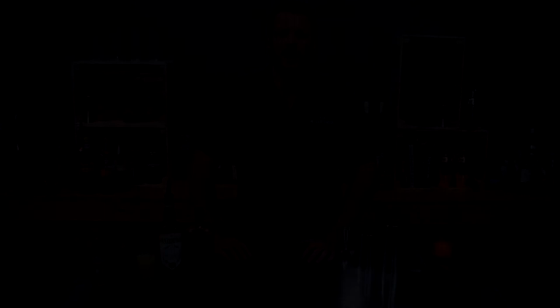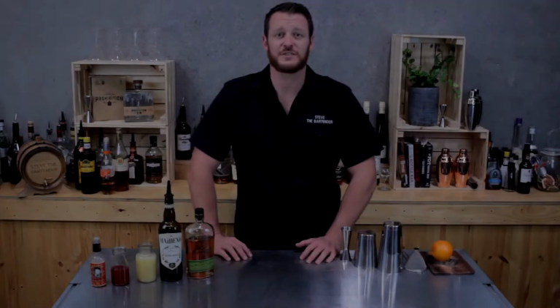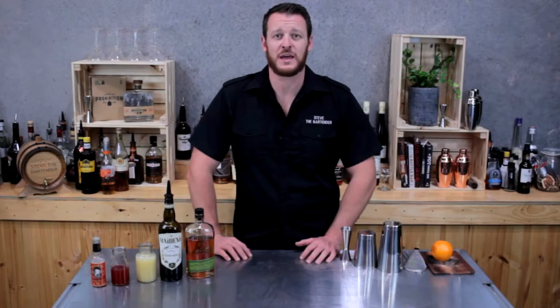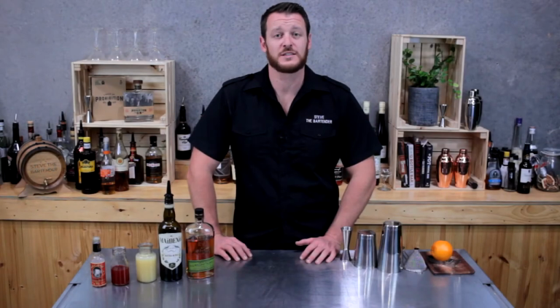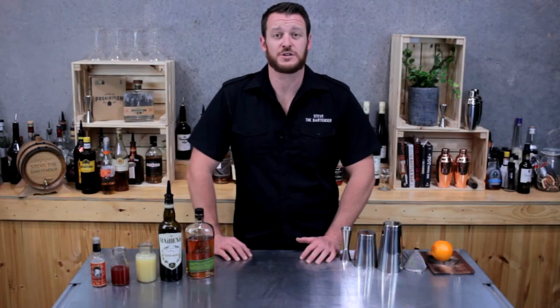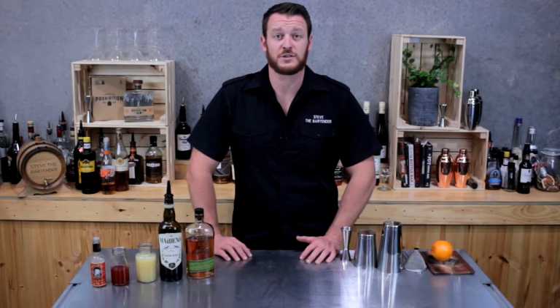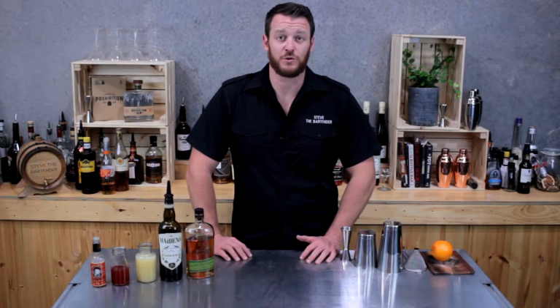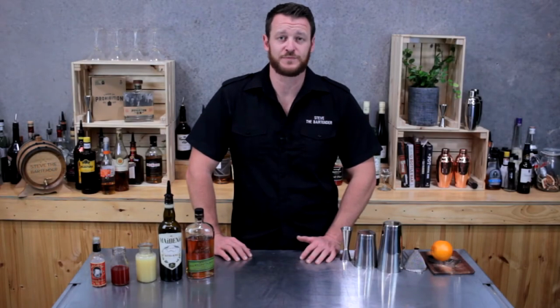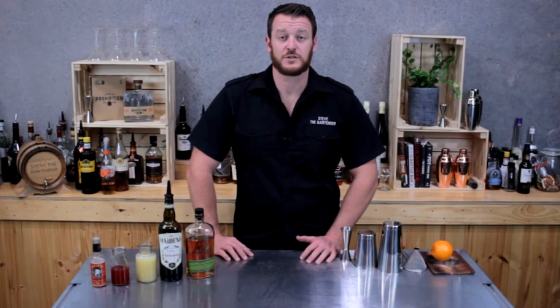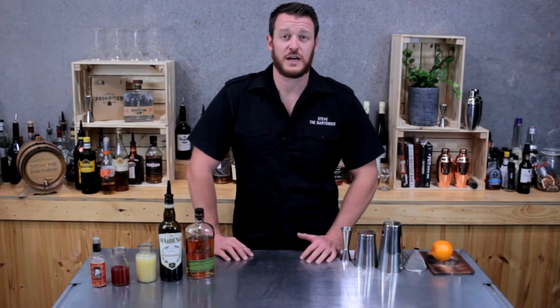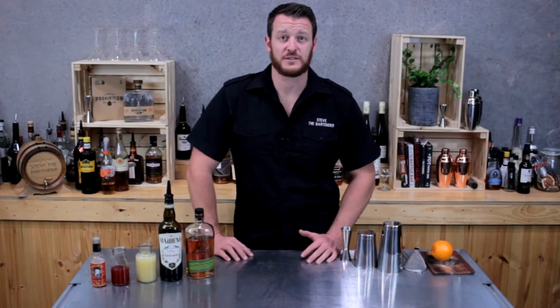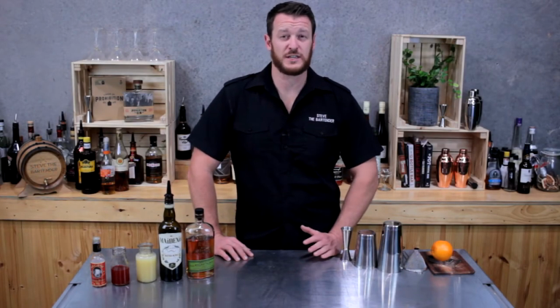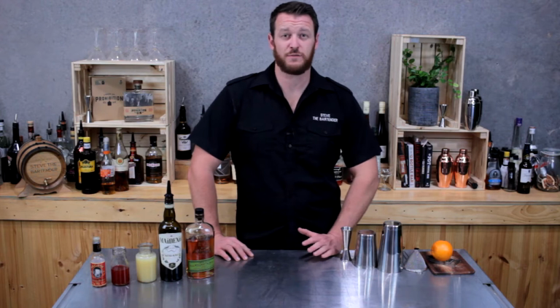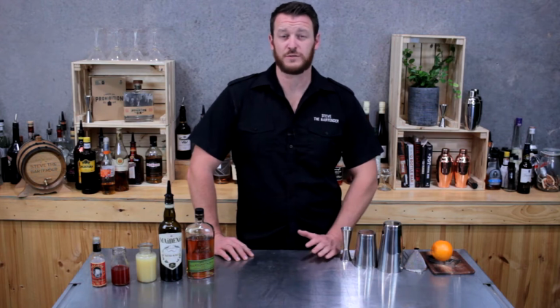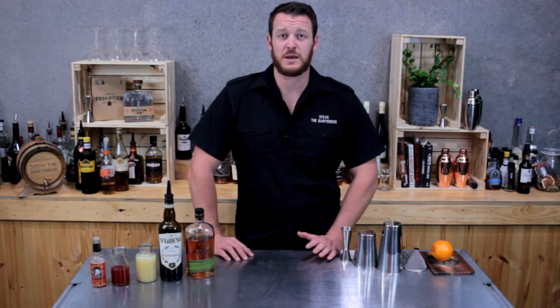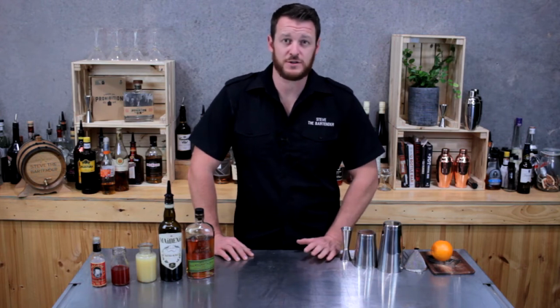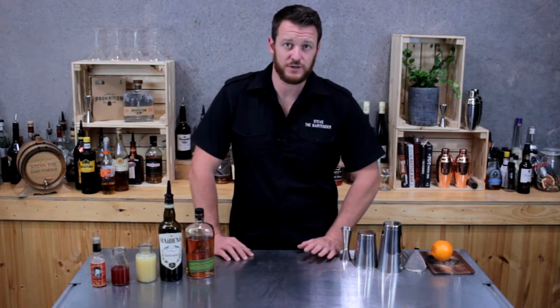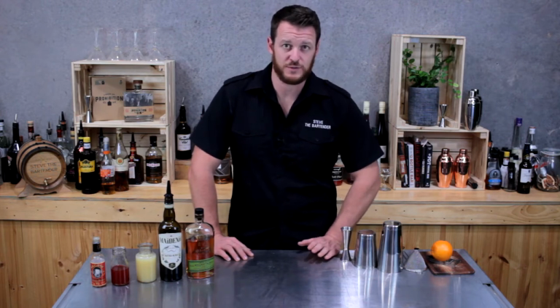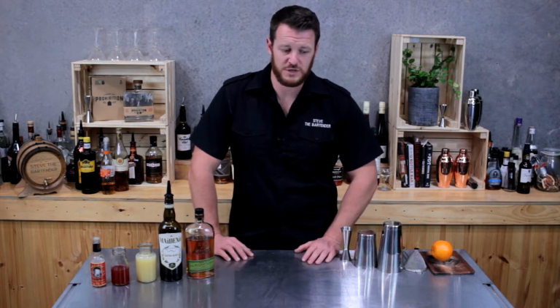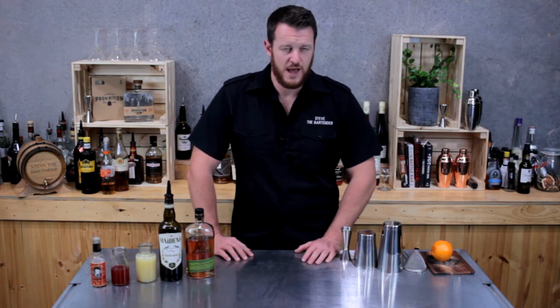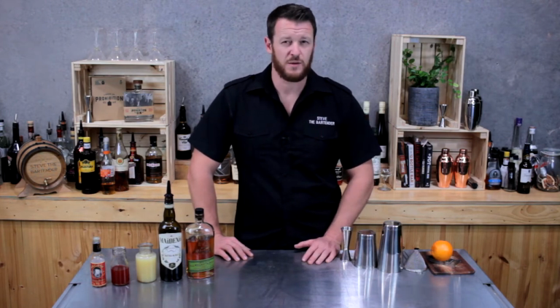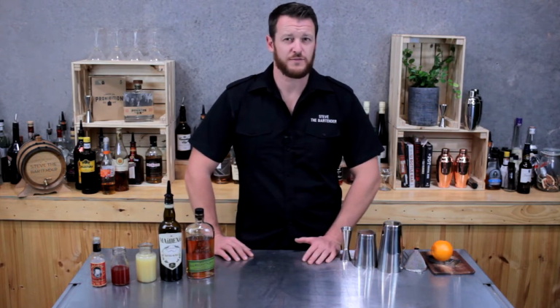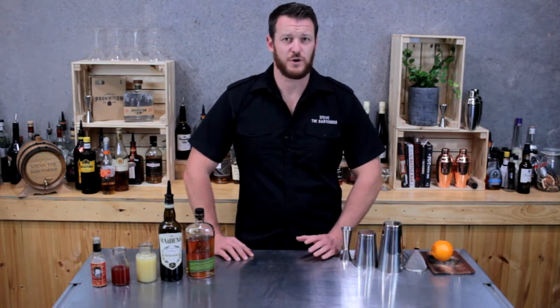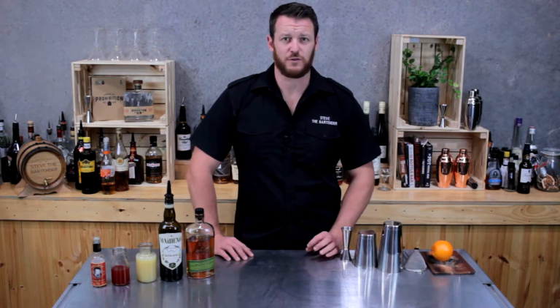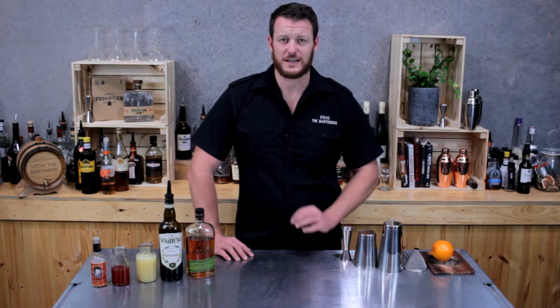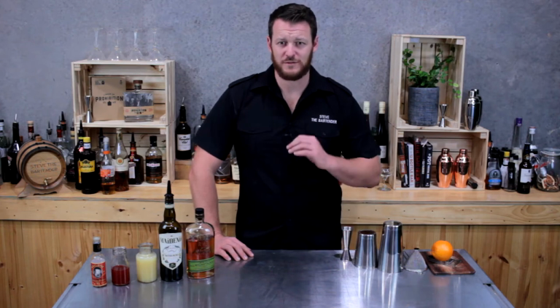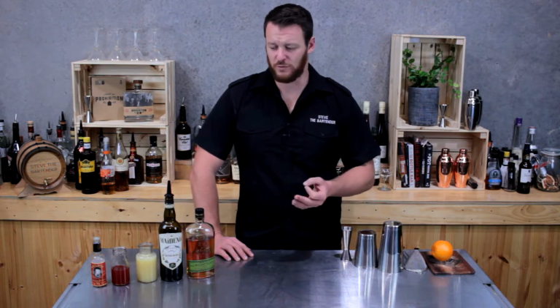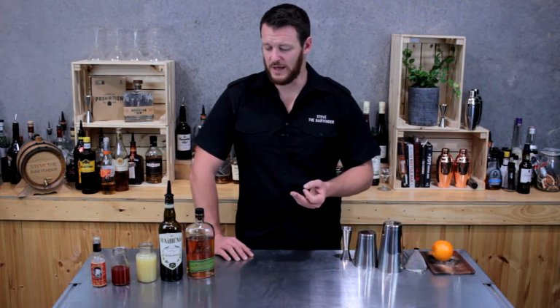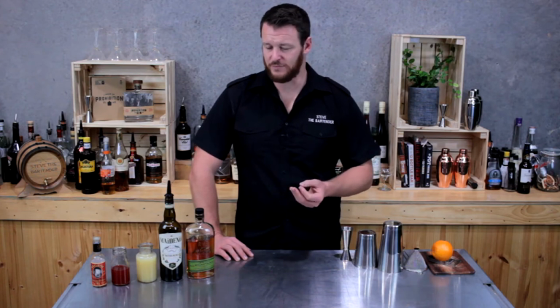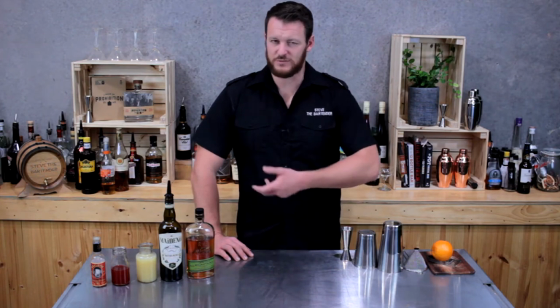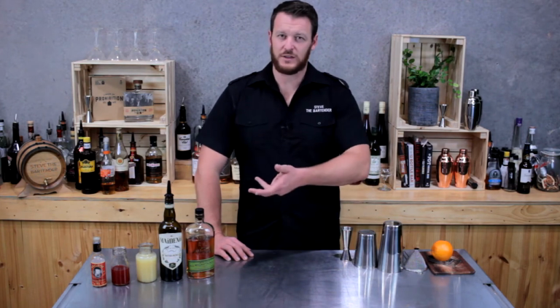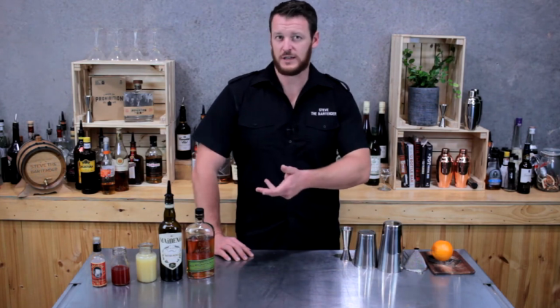Hi guys, thanks for joining me again. Today I'm going to show you how to make a scofflaw. The scofflaw dates back to 1924. It was first made in Paris during U.S. Prohibition, and the word scofflaw is a nickname given to the people that were drinking in the U.S. illegally.